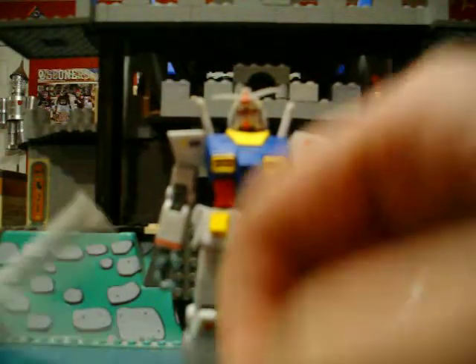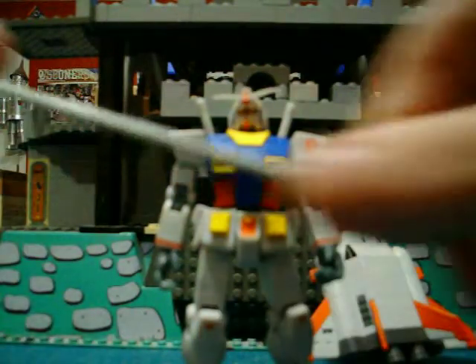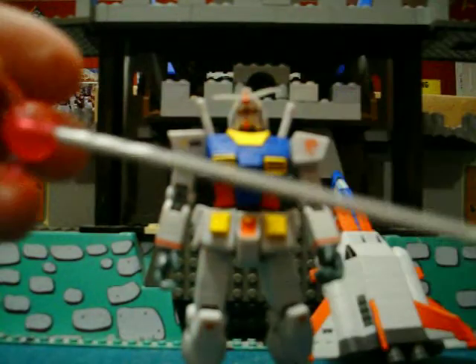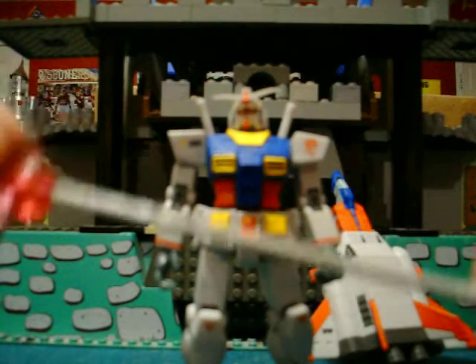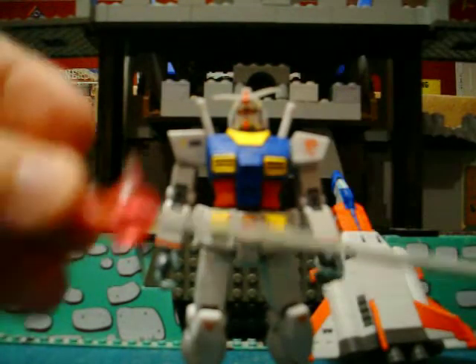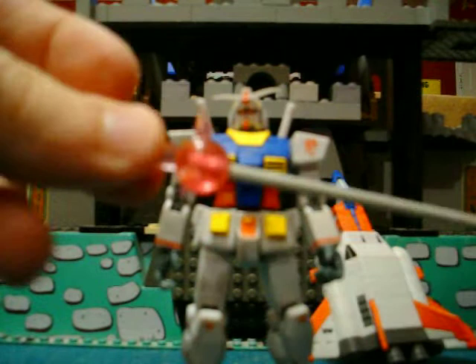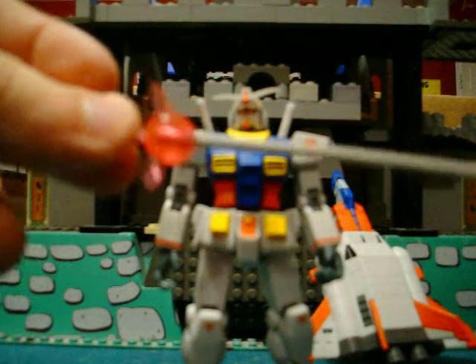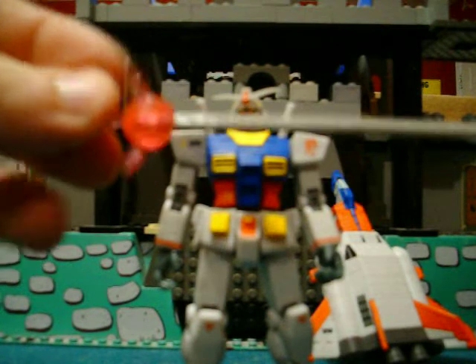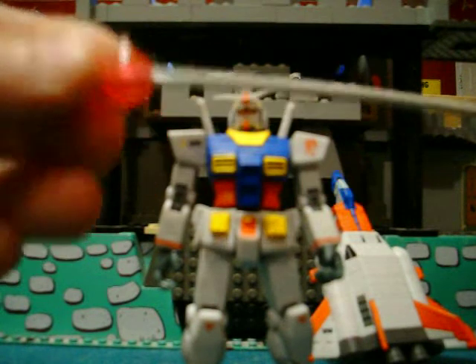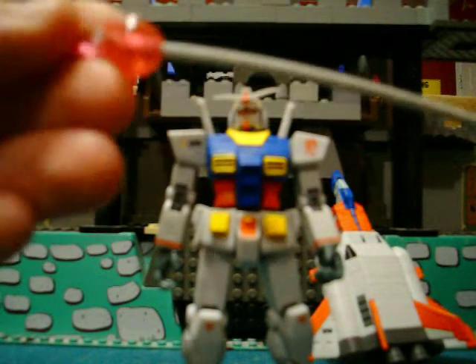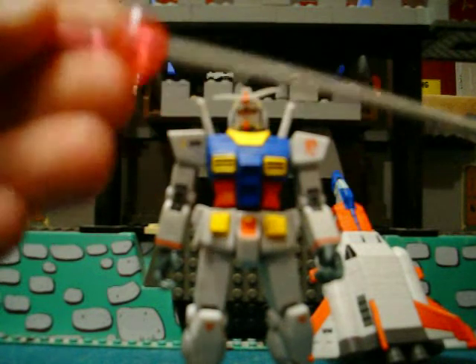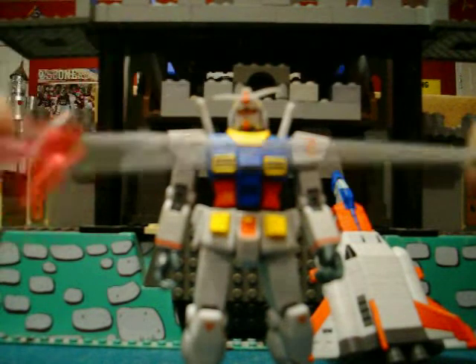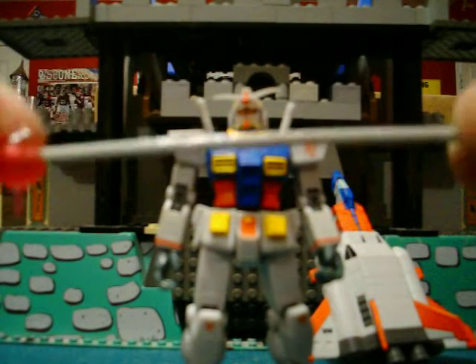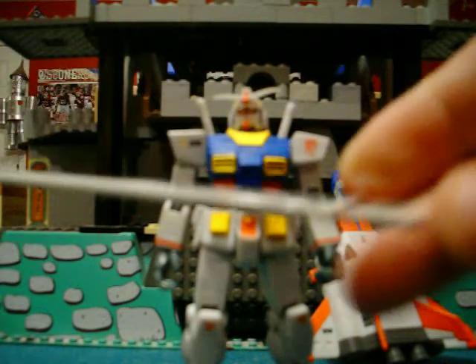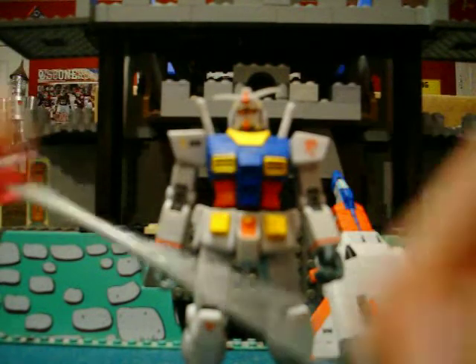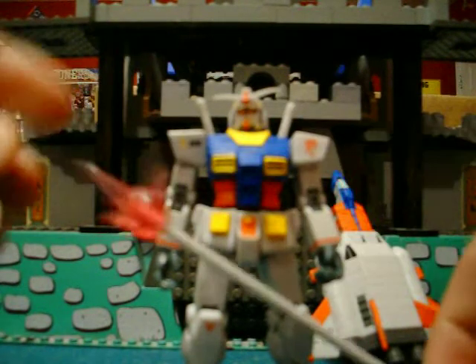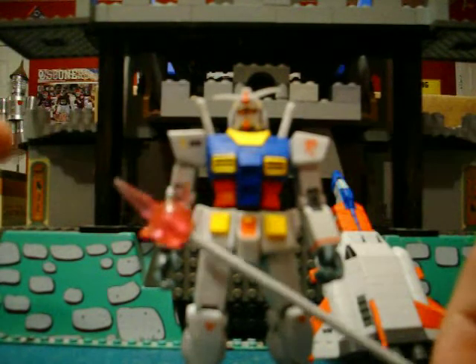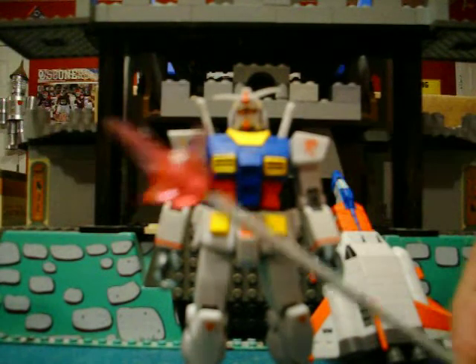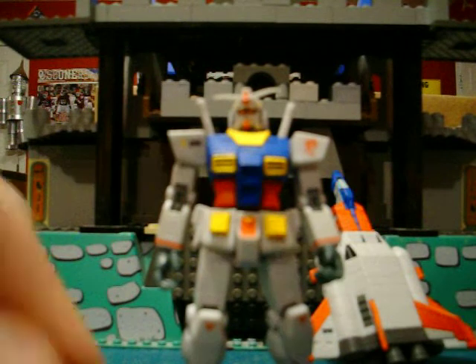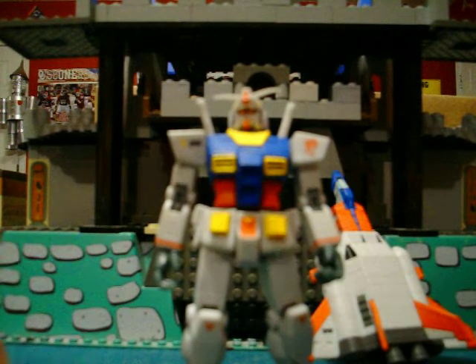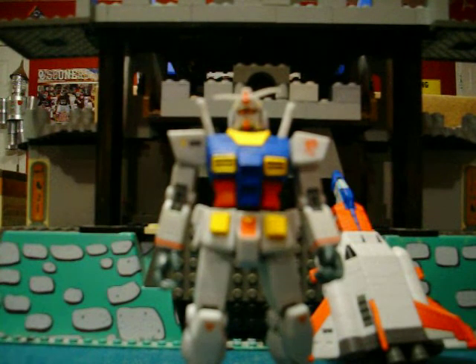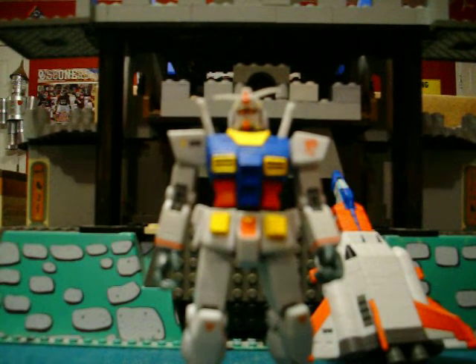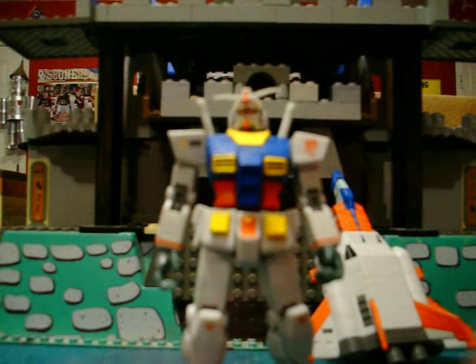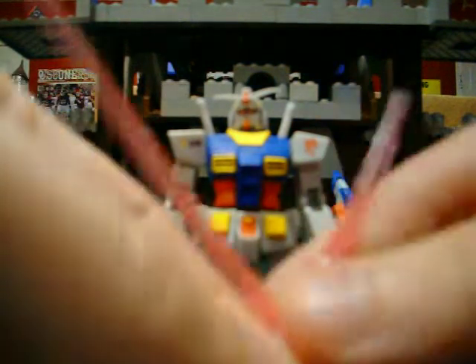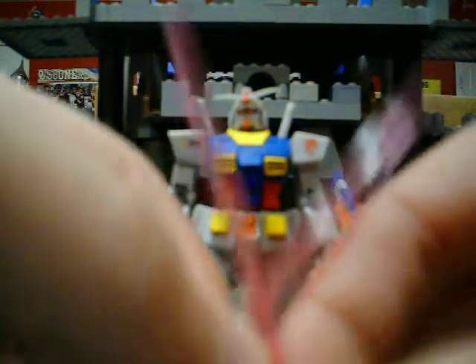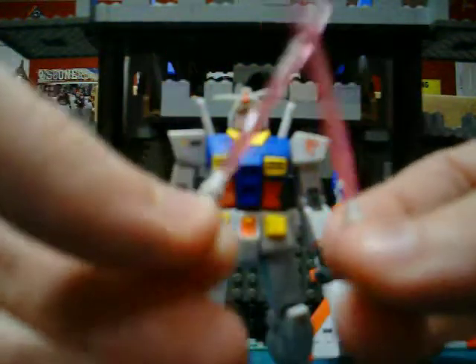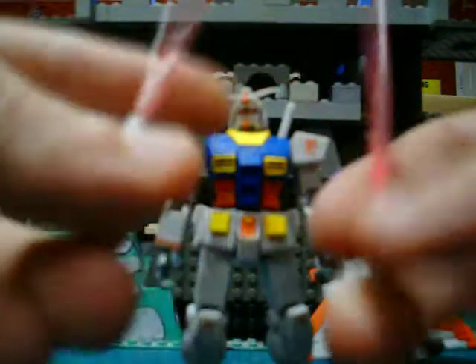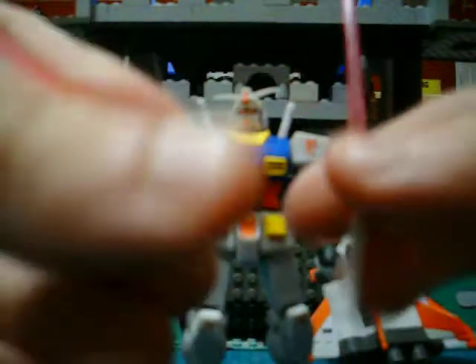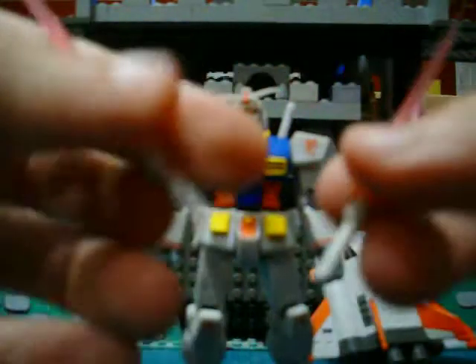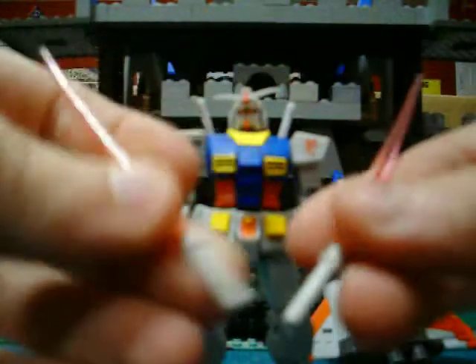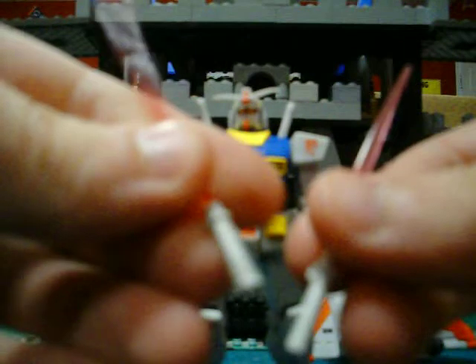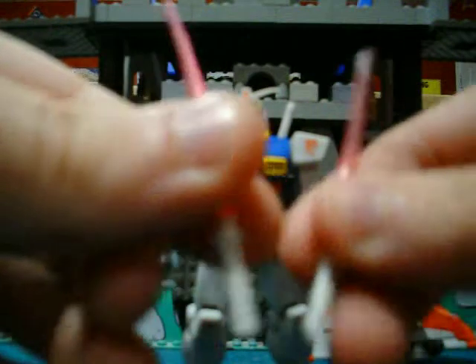He comes with one beam javelin — I don't know if this is the right one because I couldn't tell from my bags, but he does come with a beam javelin. Pretty nice. He also comes with two beam sabers — I don't know if these are the right ones, but he does come with two beam sabers.